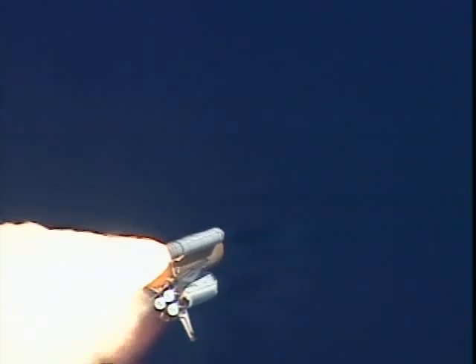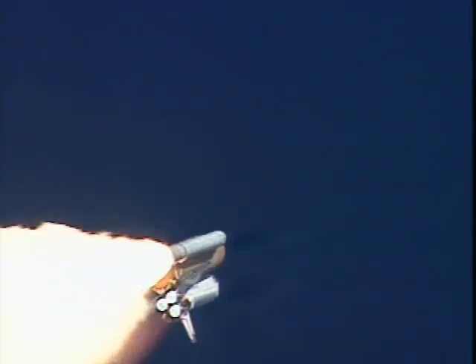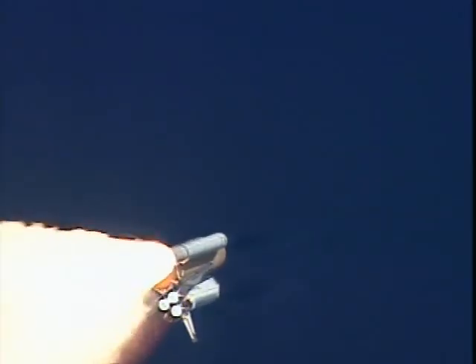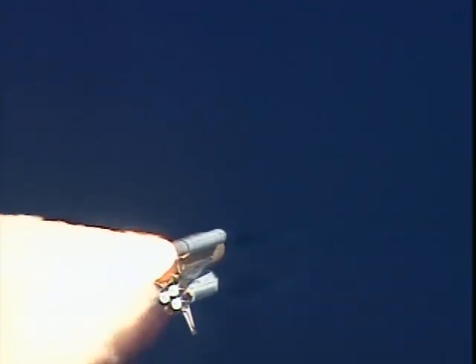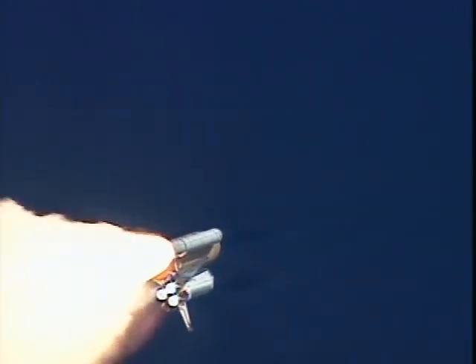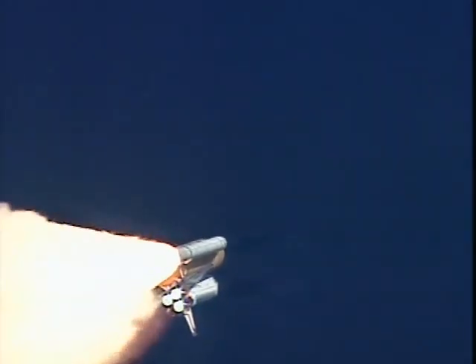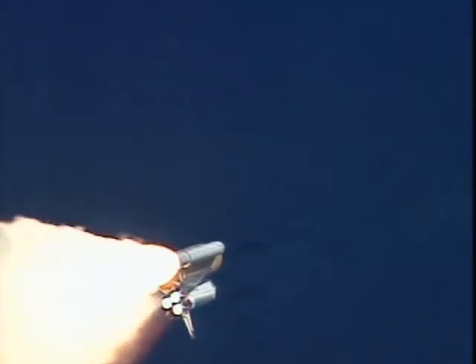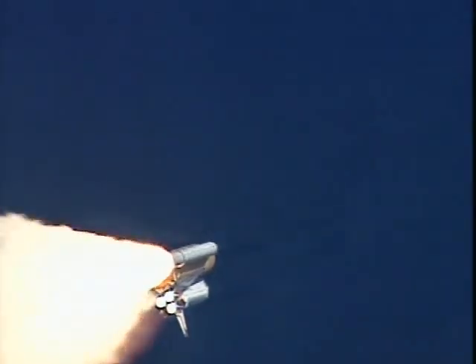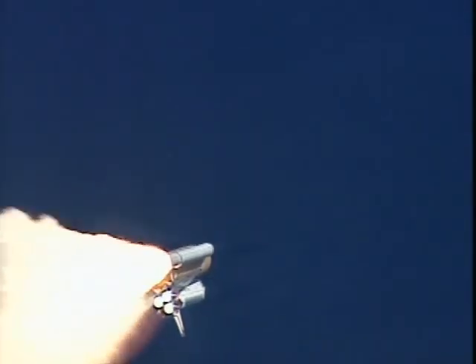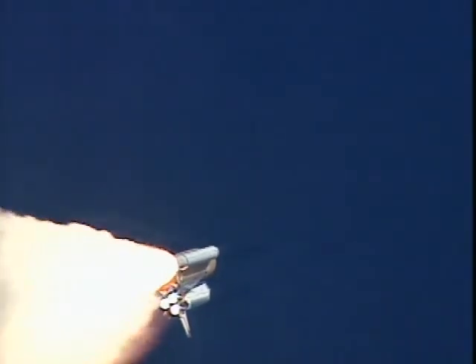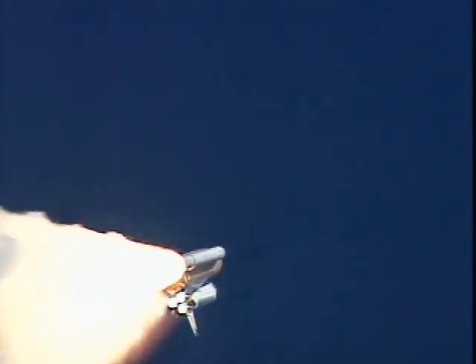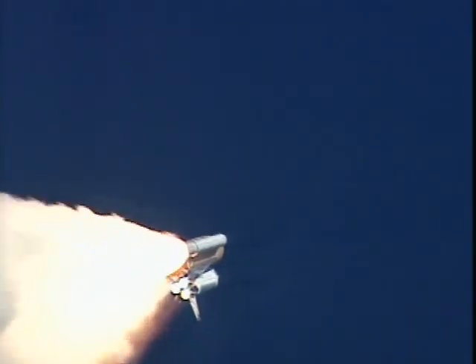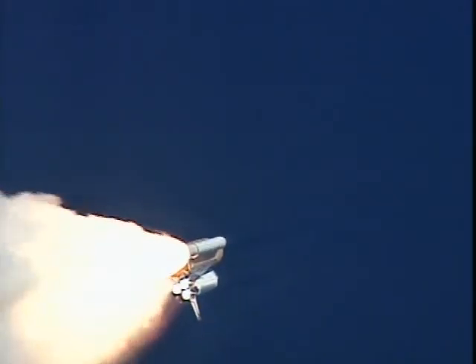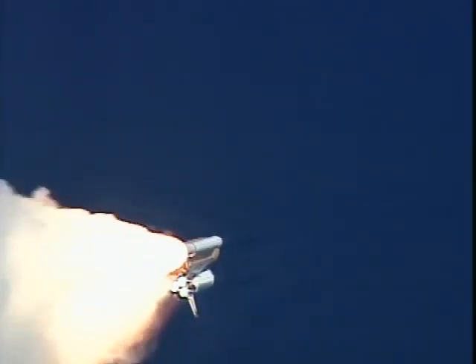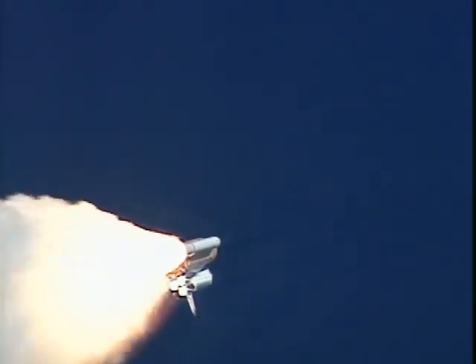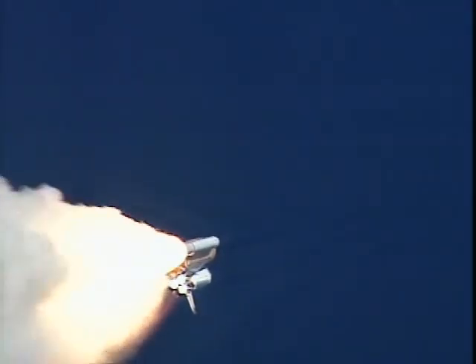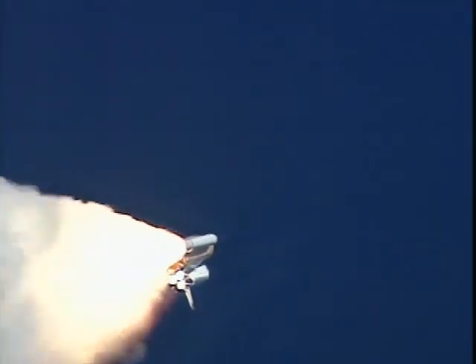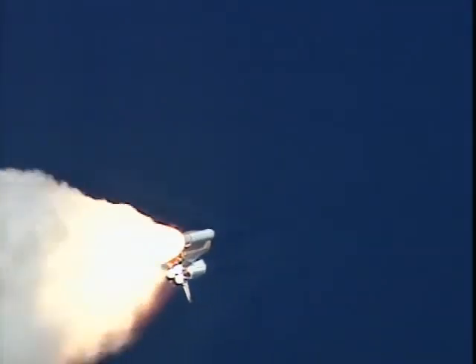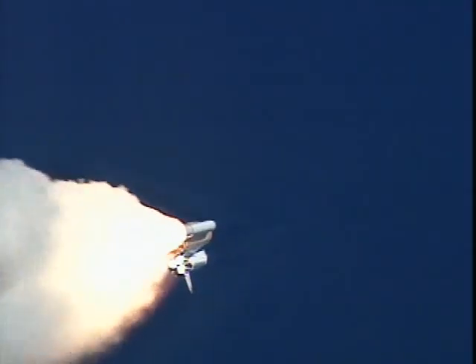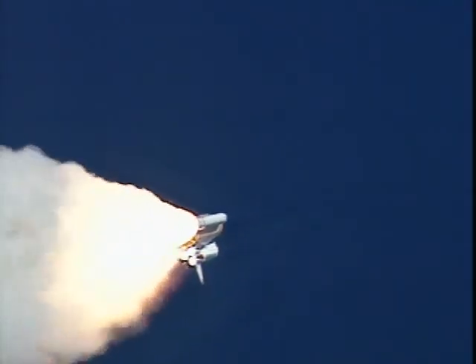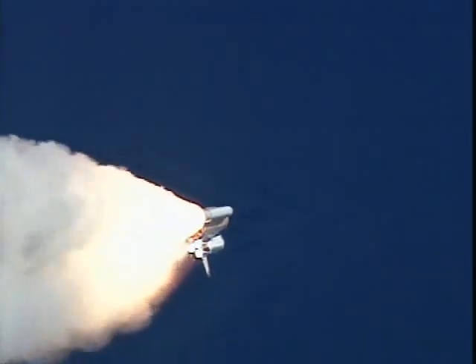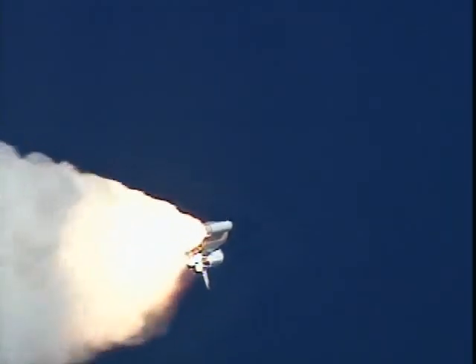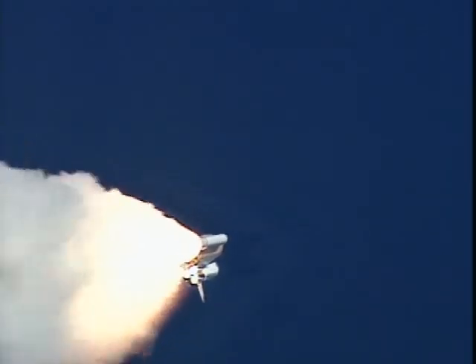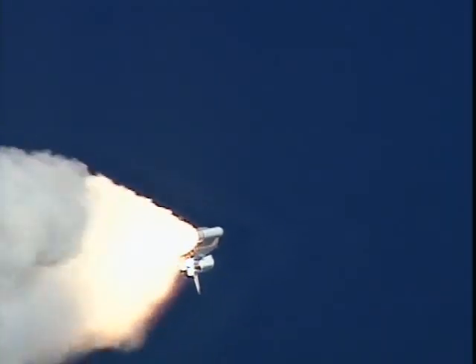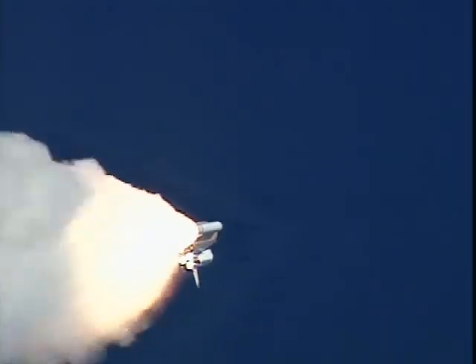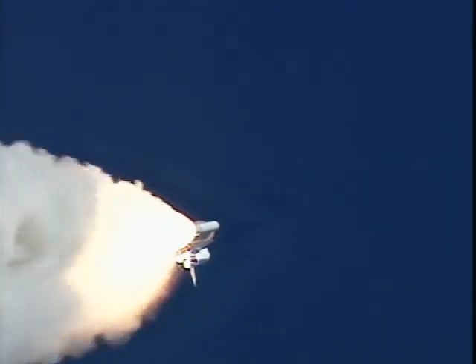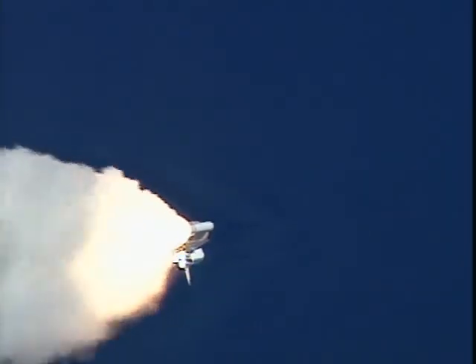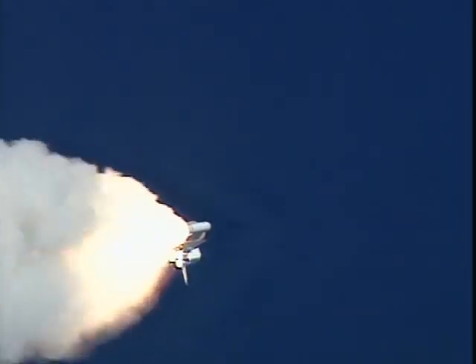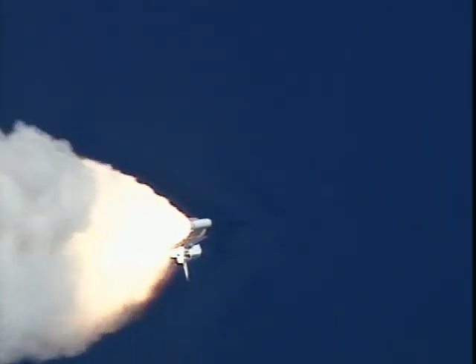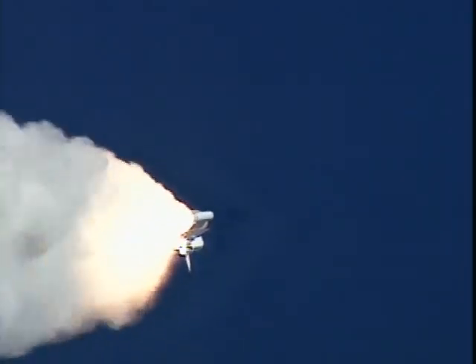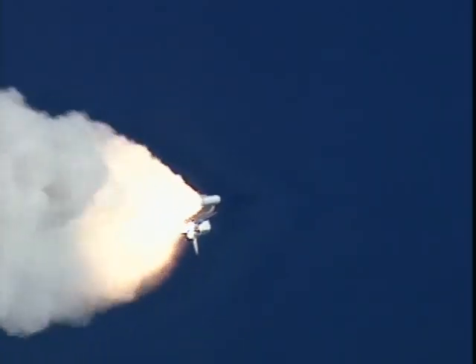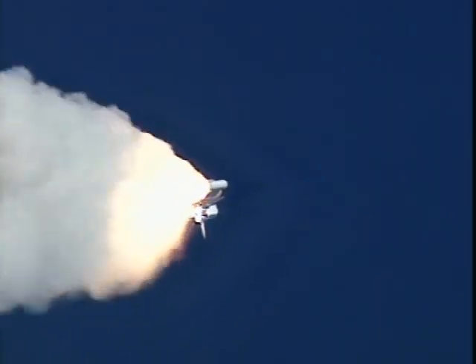Columbia already two and a half miles down range from the Kennedy Space Center, four and a half miles in altitude. The main engines beginning to rev up to full throttle, 104% of rated performance.